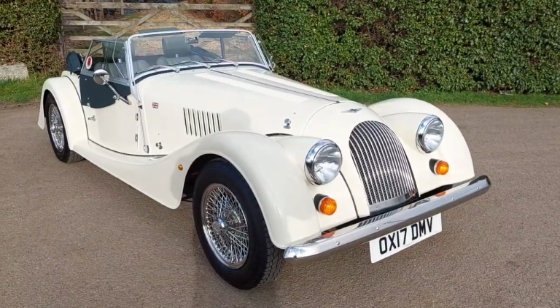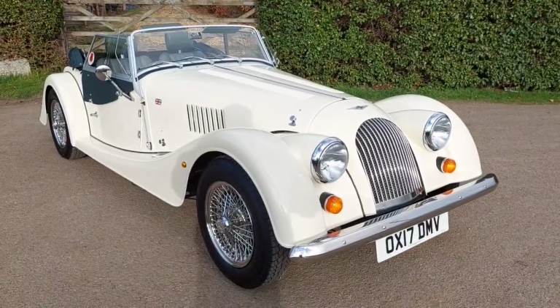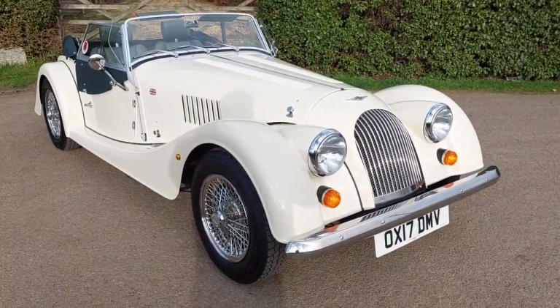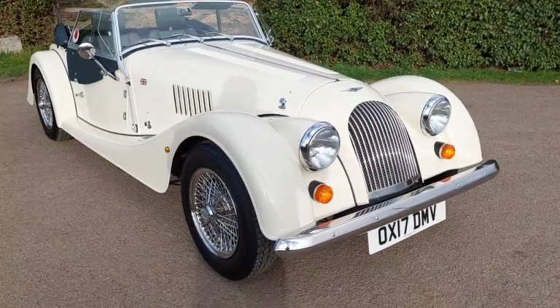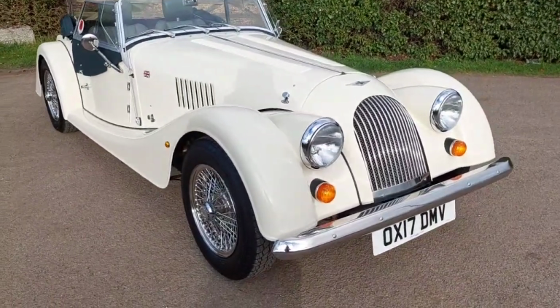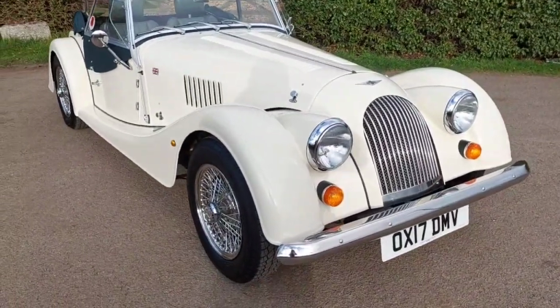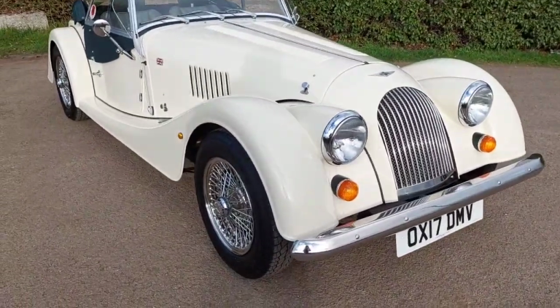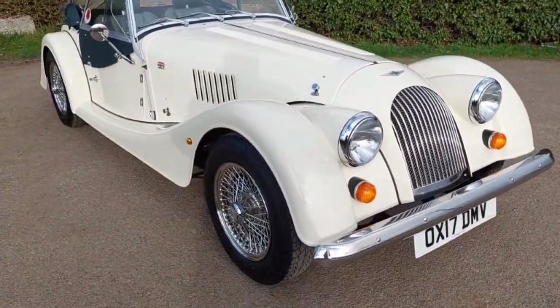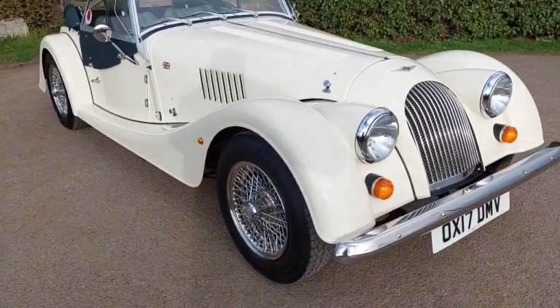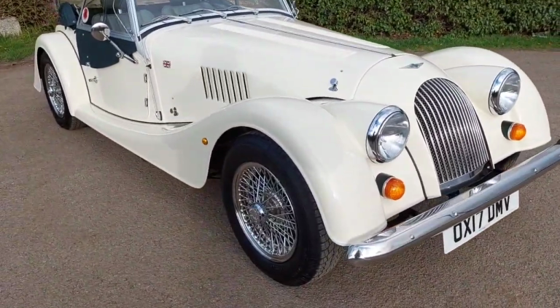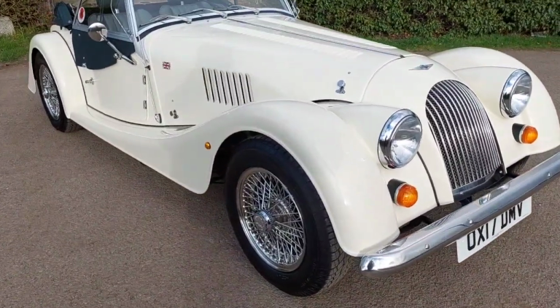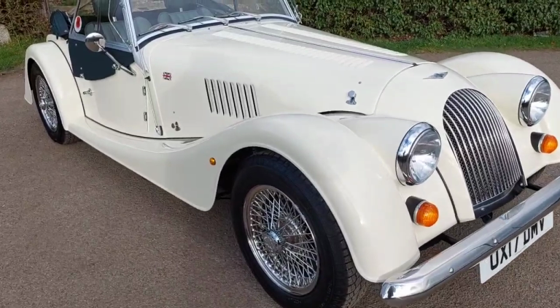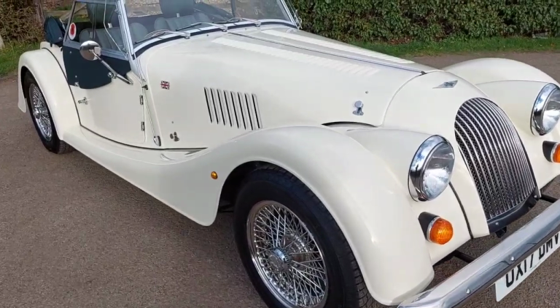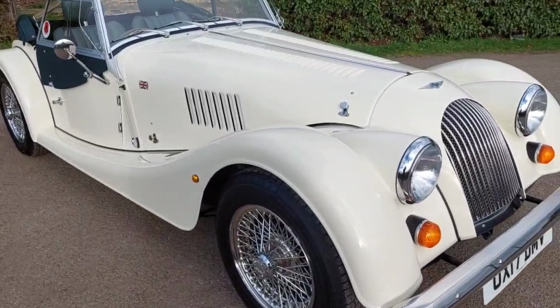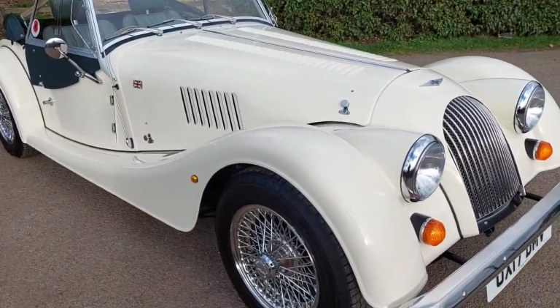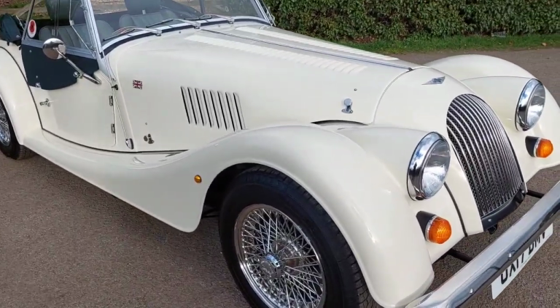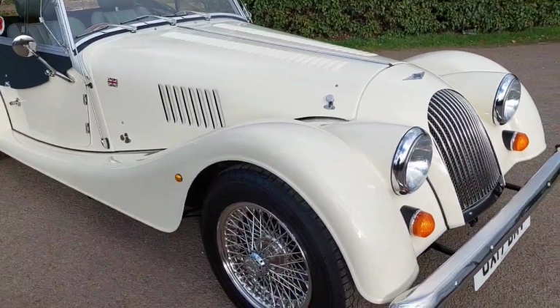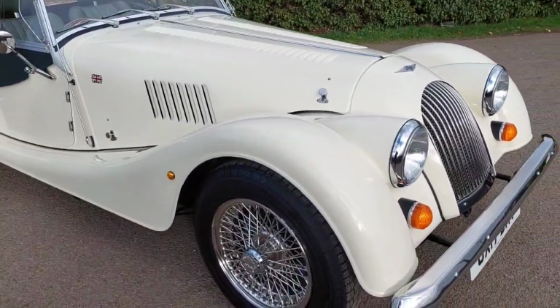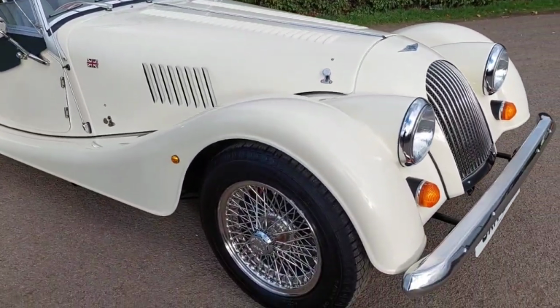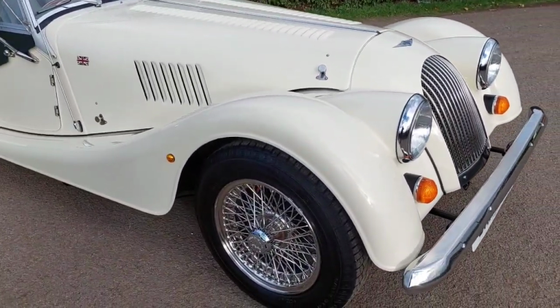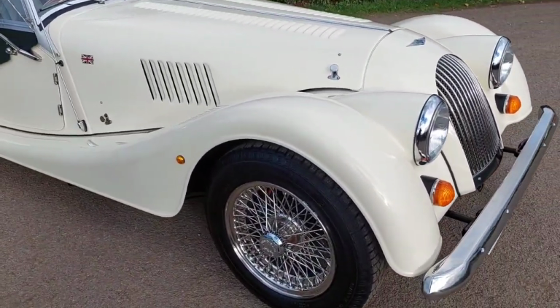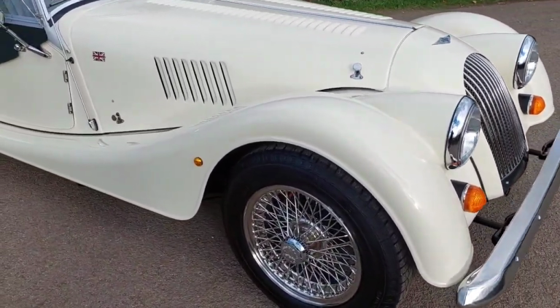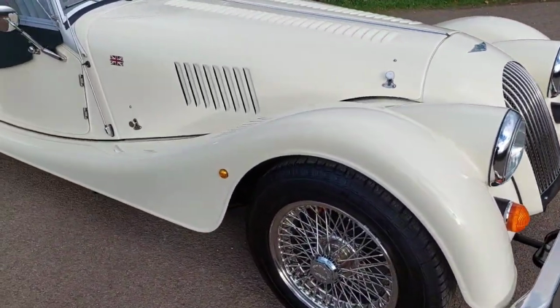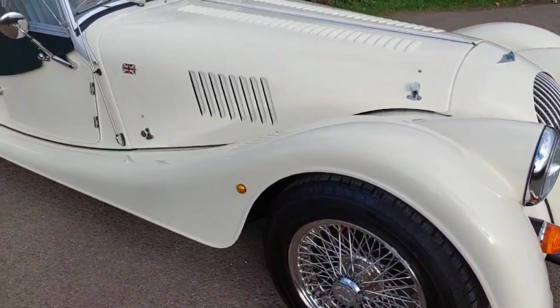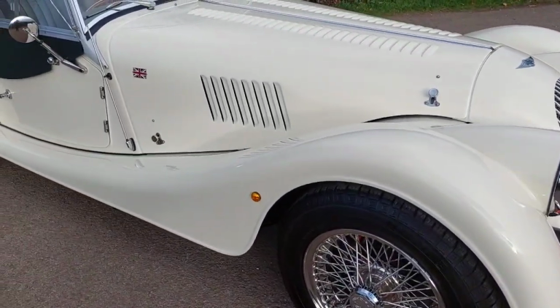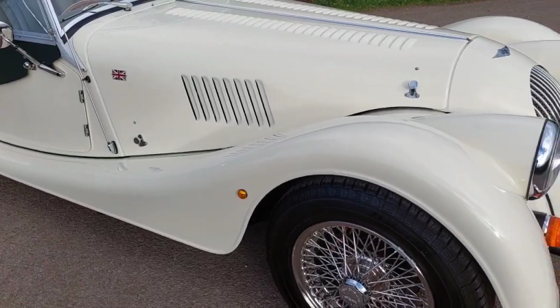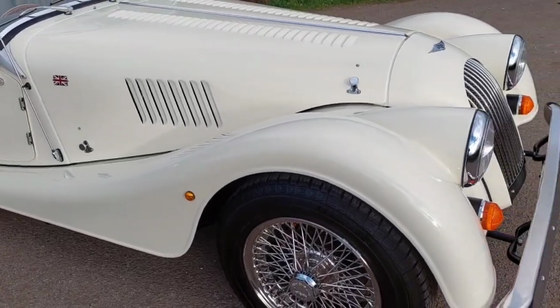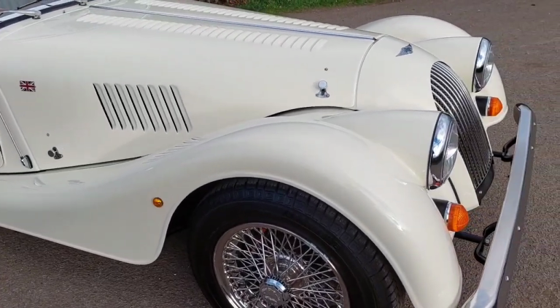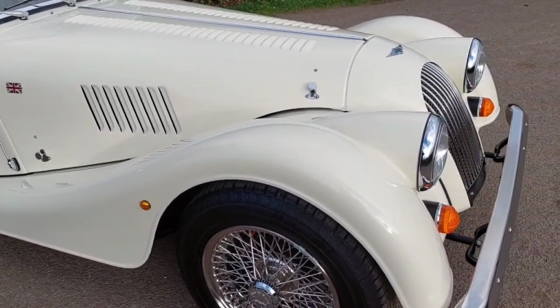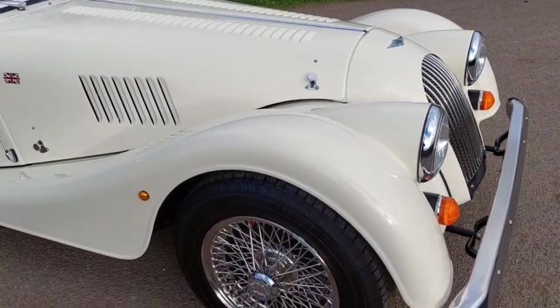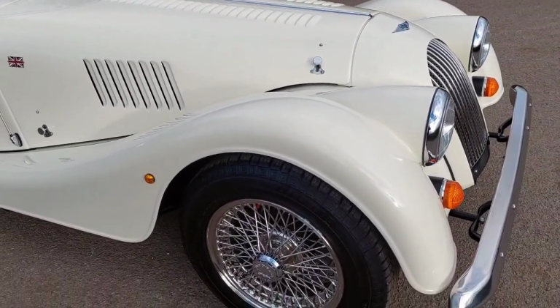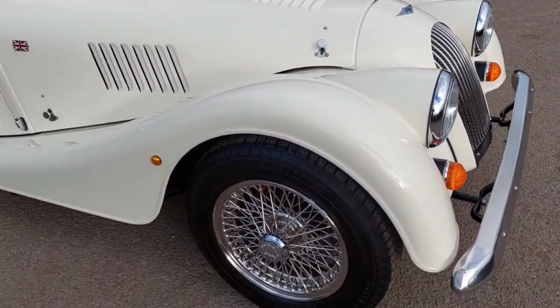Here we have a 2017 4.4 Sport in ivory with green suede leather — a massive specification. This car came to over £47,000 when new.